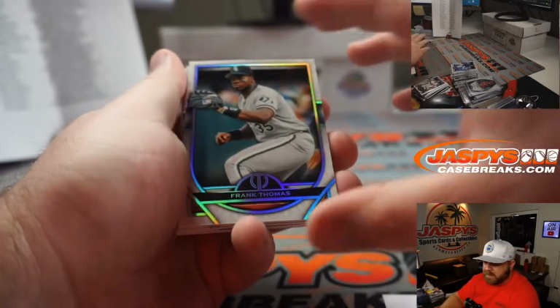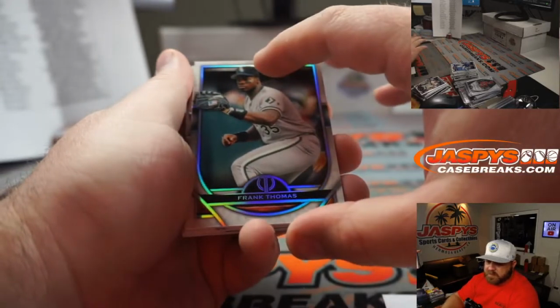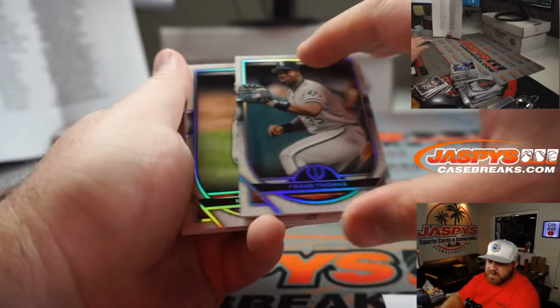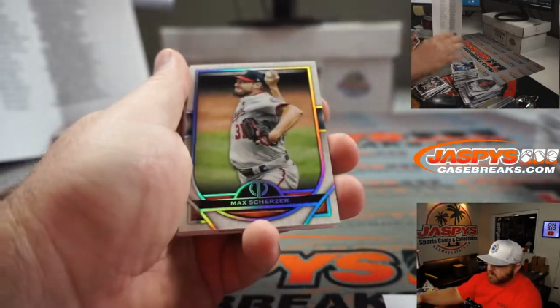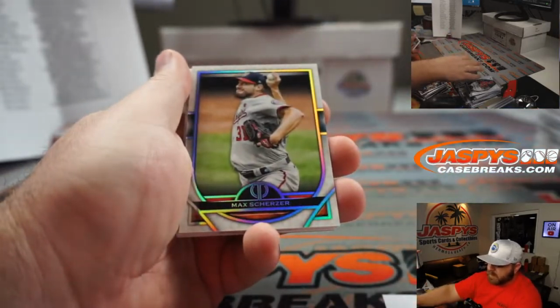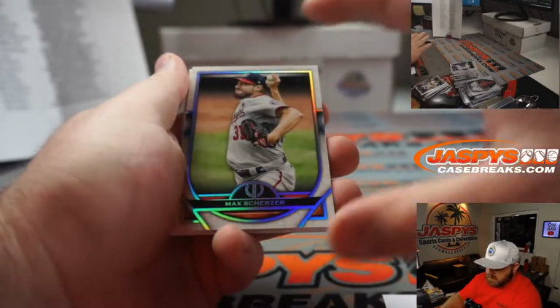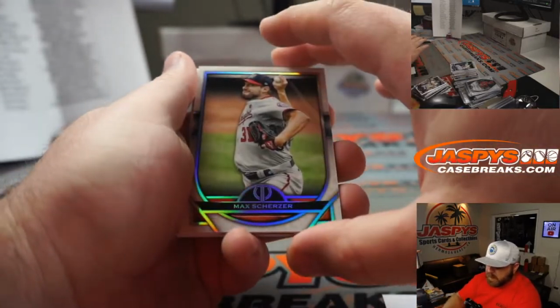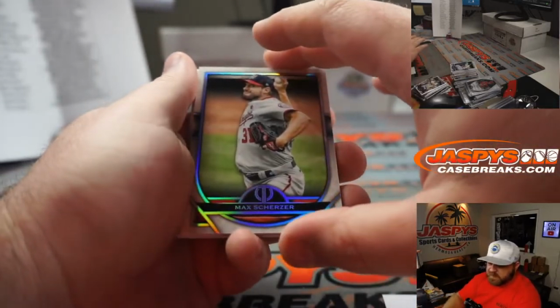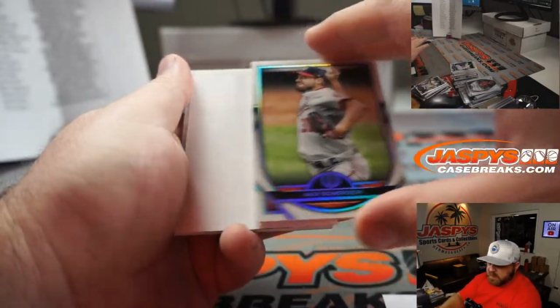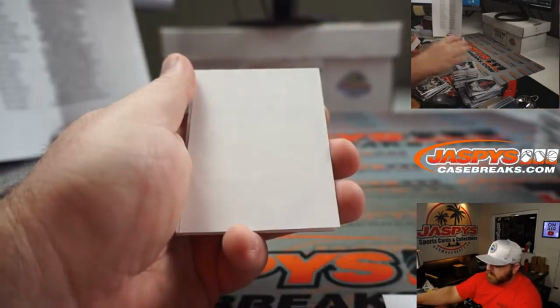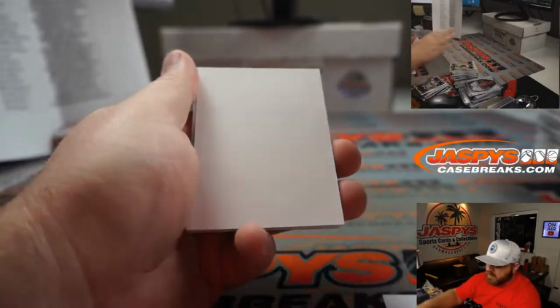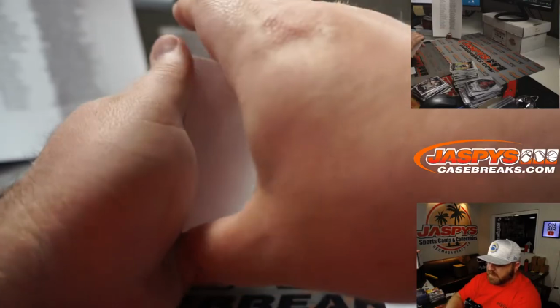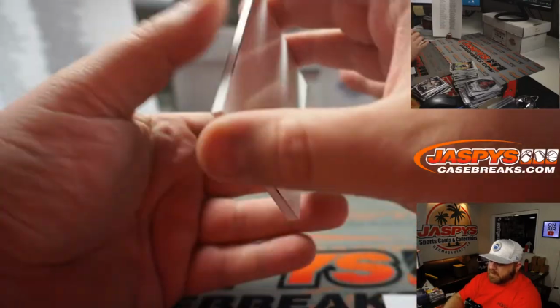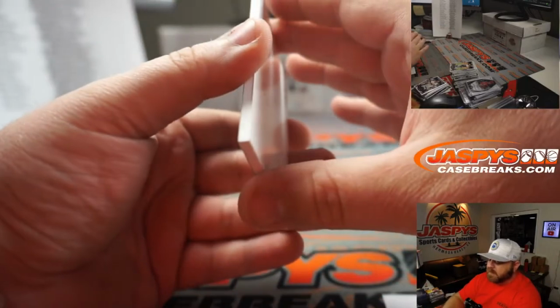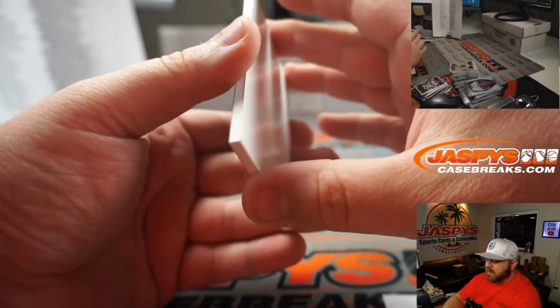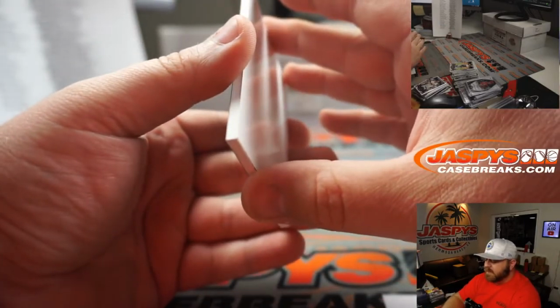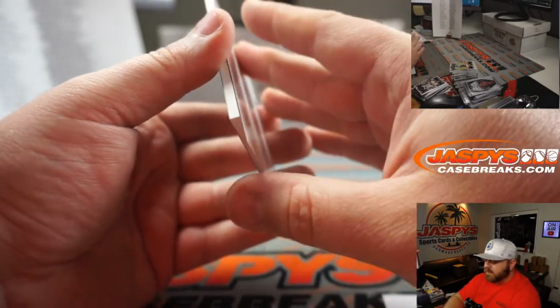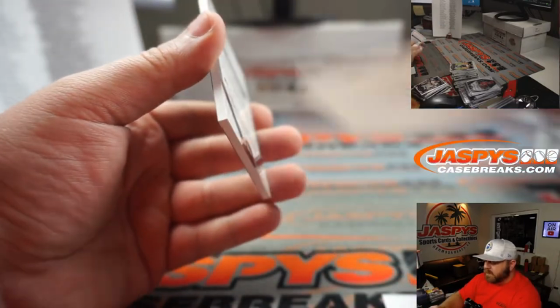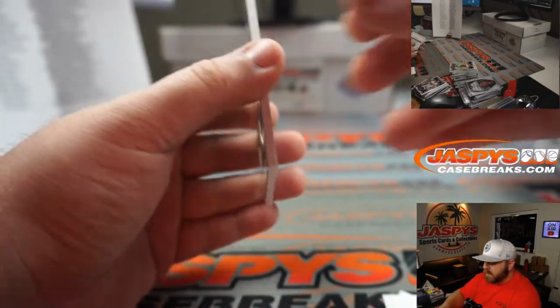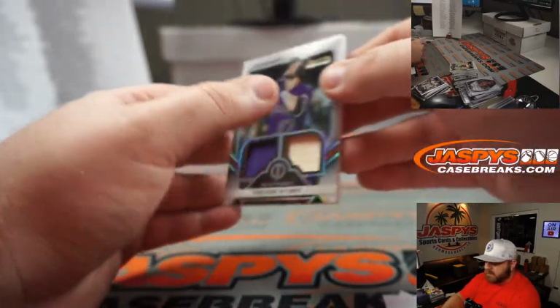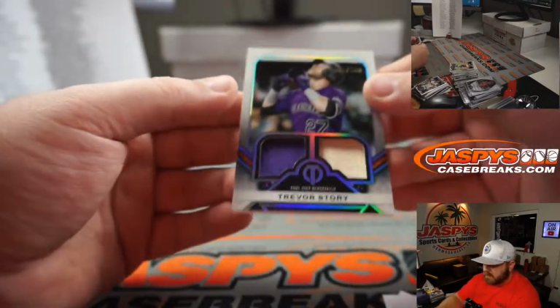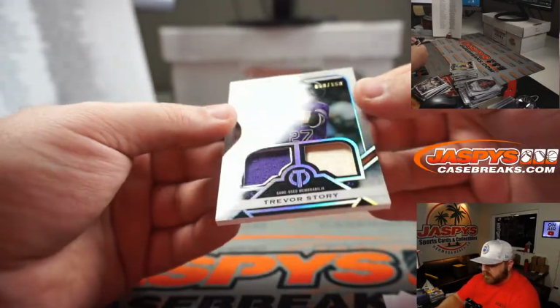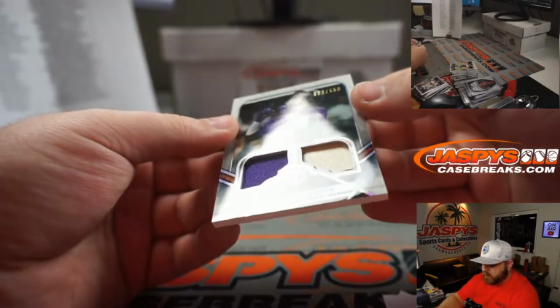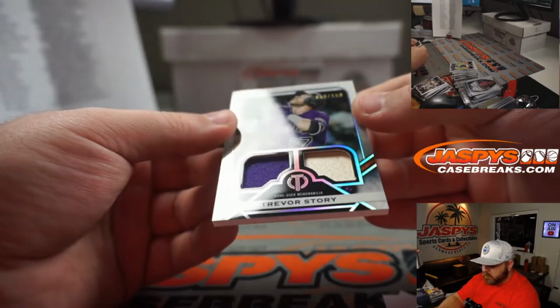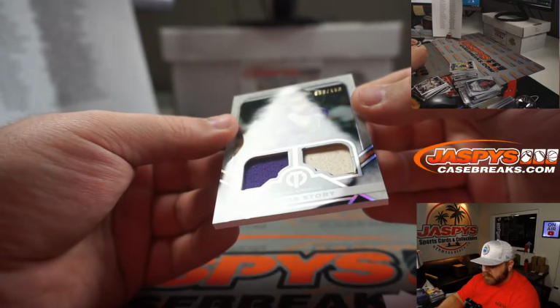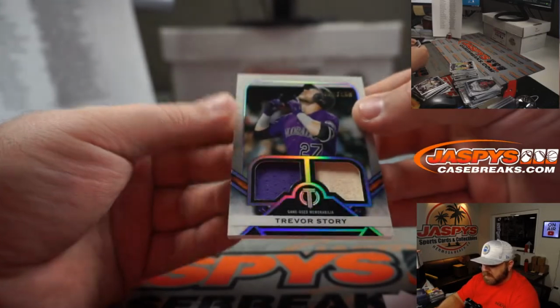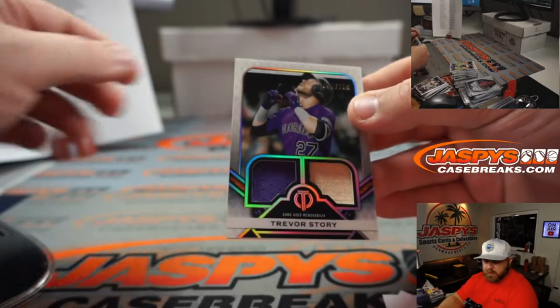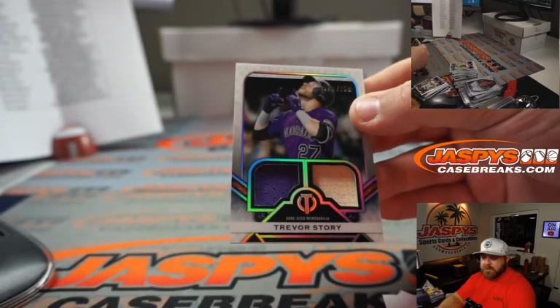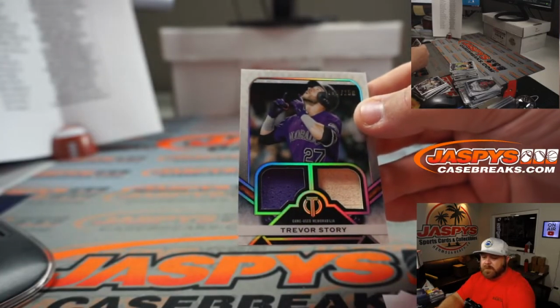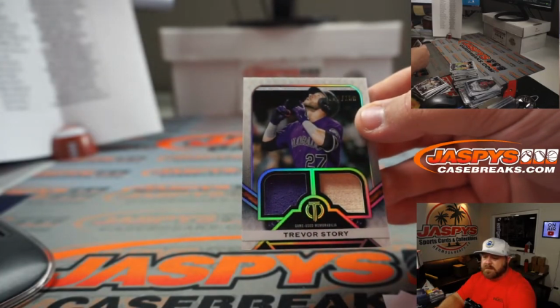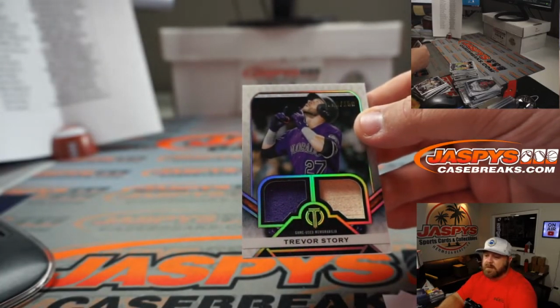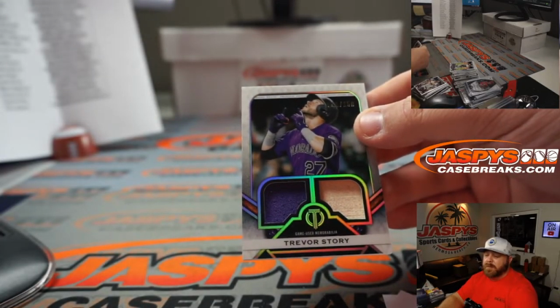Frank Thomas for the White Sox — Phil Kline. Max Scherzer for the Nationals — Eric Seguin. And our last hit of the case: Trevor Story dual relic, 58 out of 150 for the Rockies — Mark Neubauer.